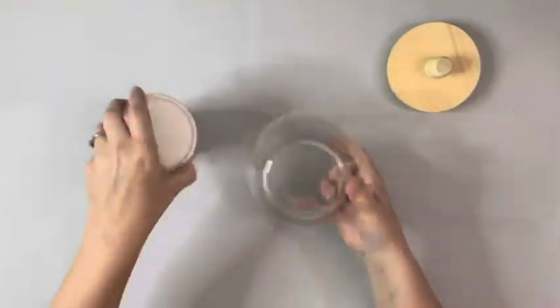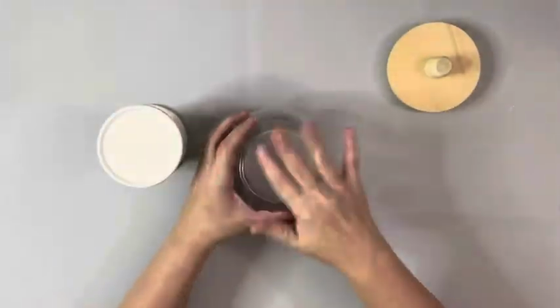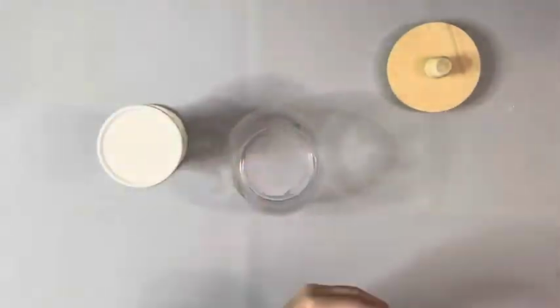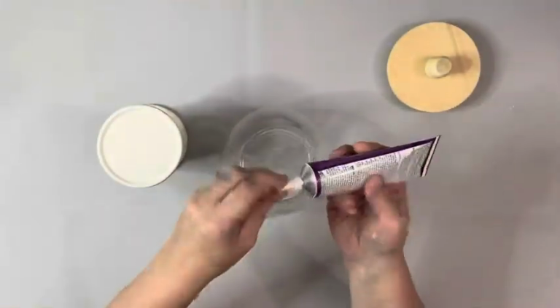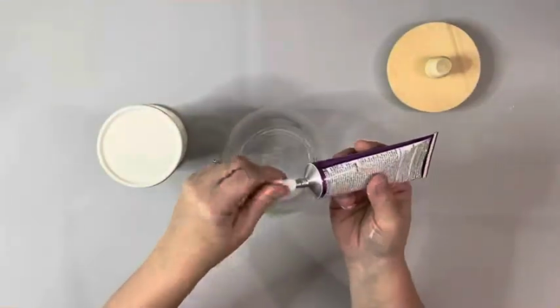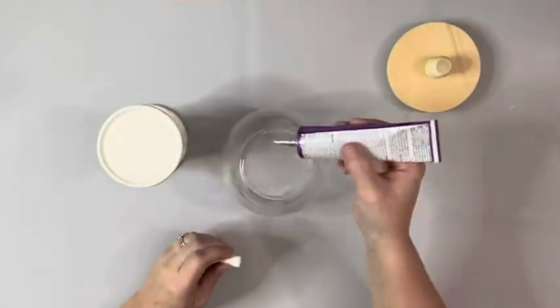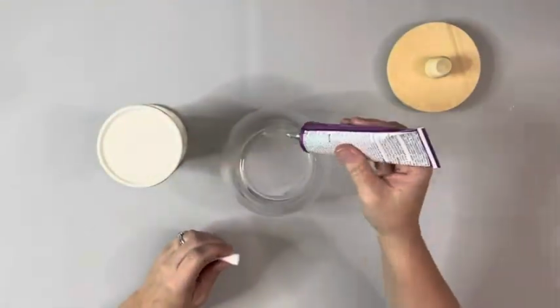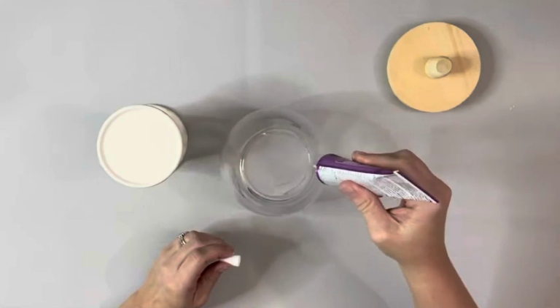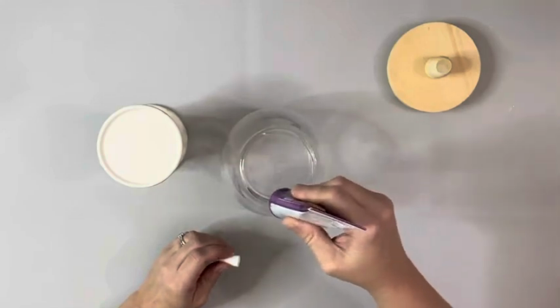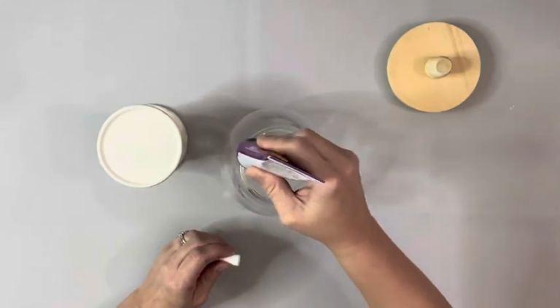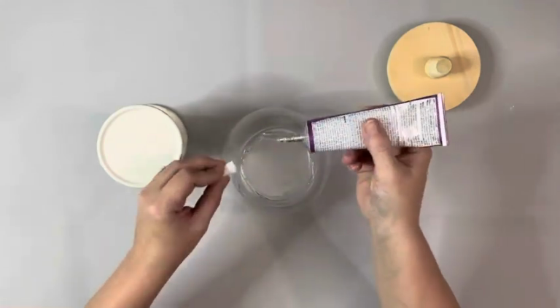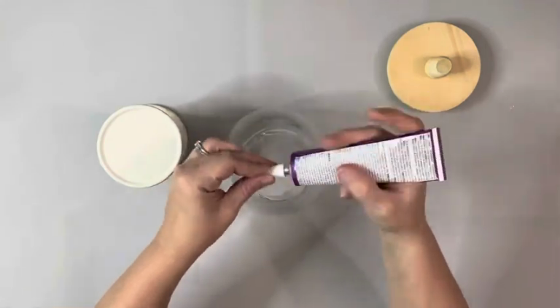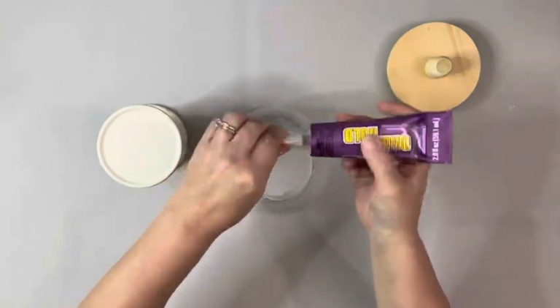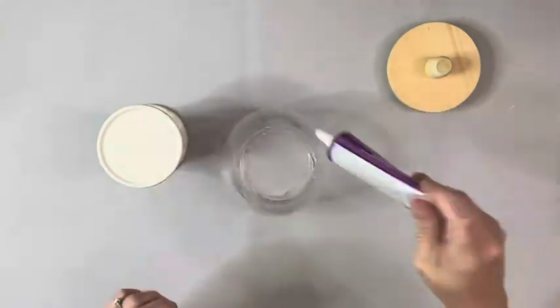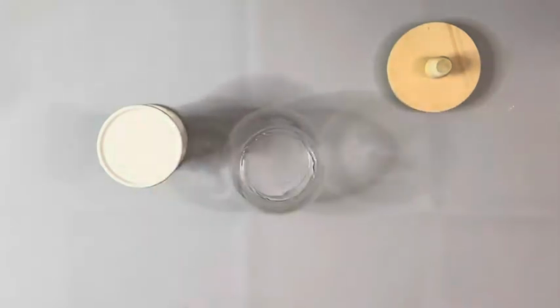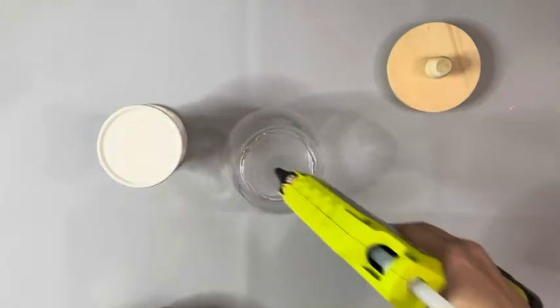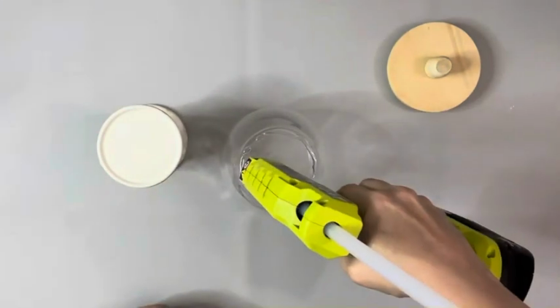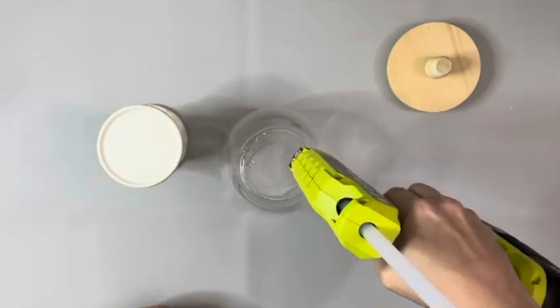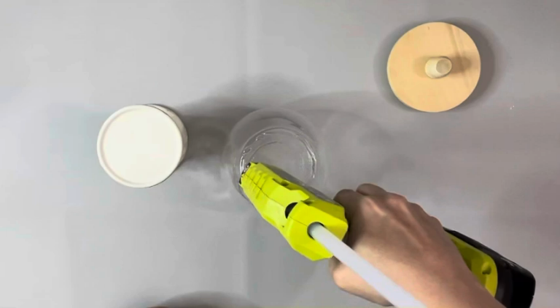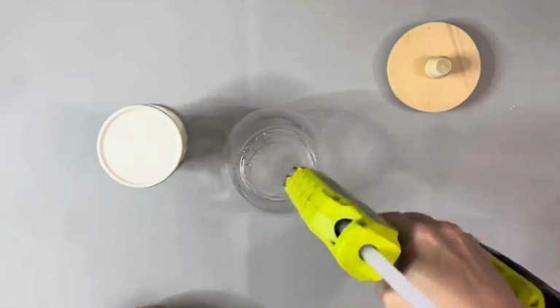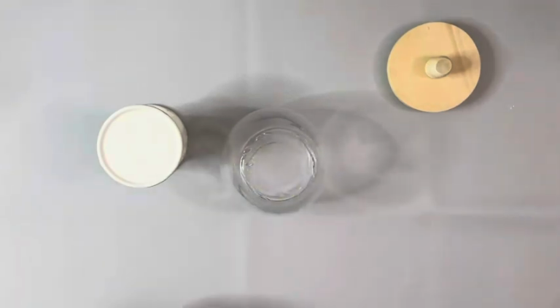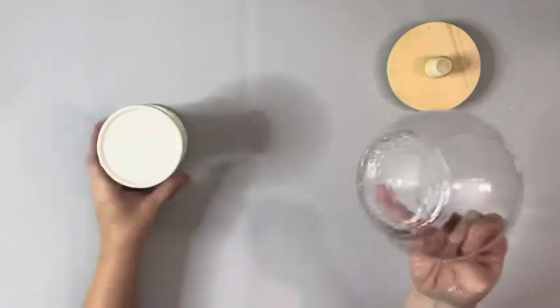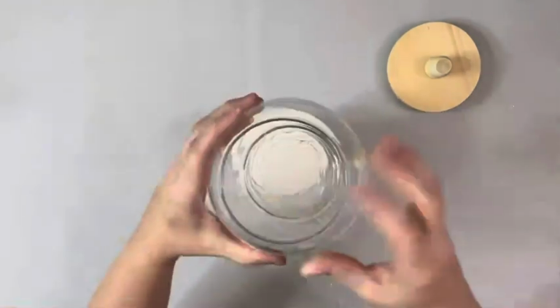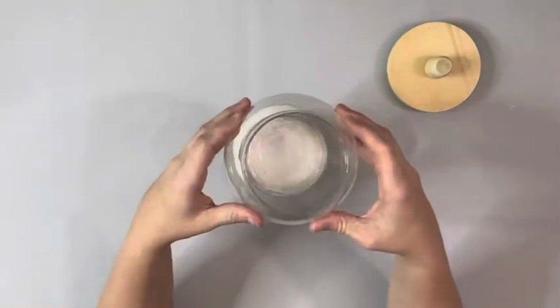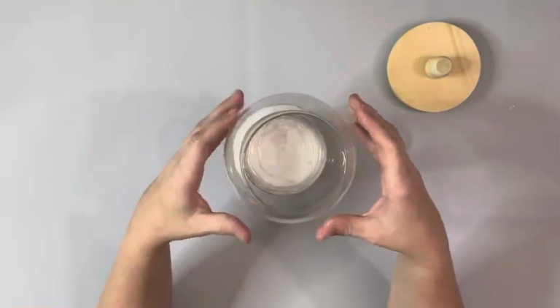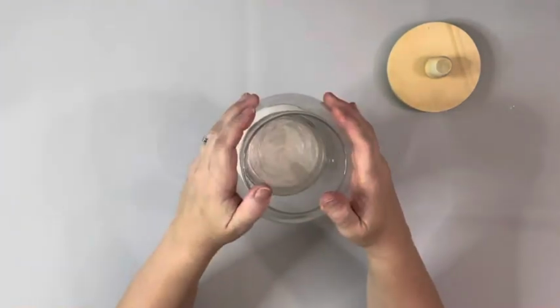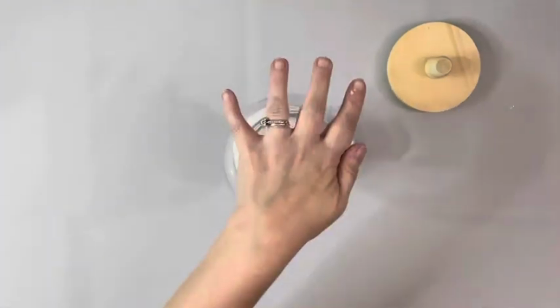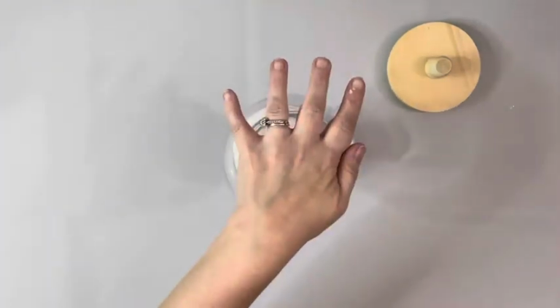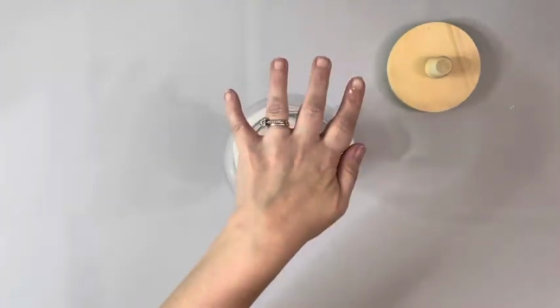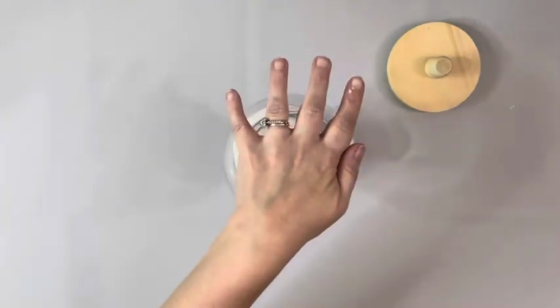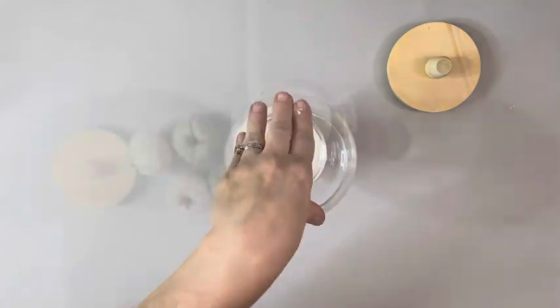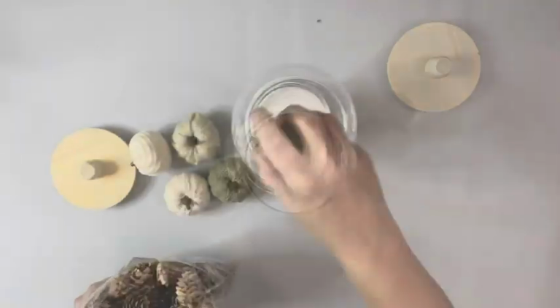Next I'm gluing the glass bowl onto the candle holder. On the bottom of the bowl I used quick hold glue by E6000 and hot glue, and then placed it down on the candle holder.